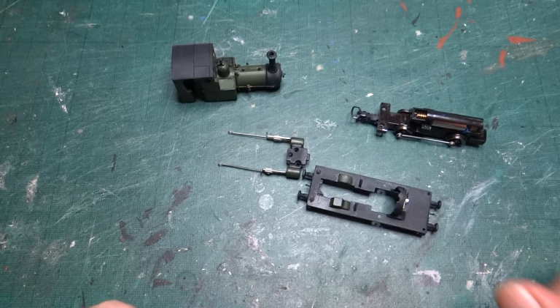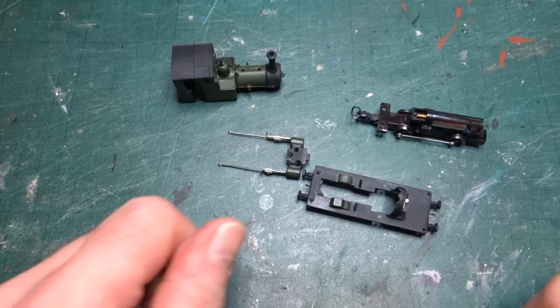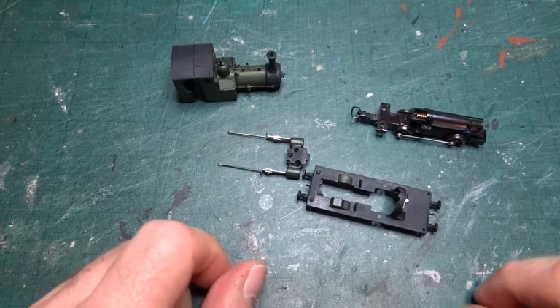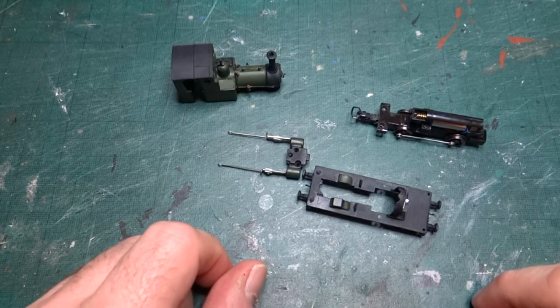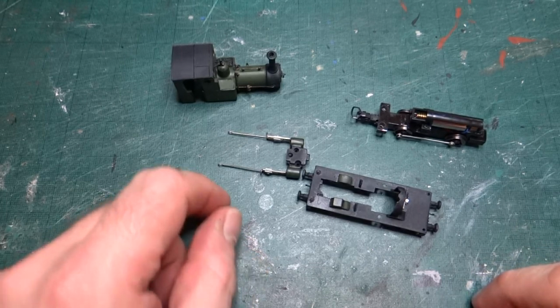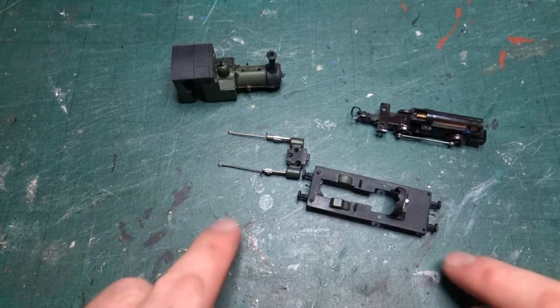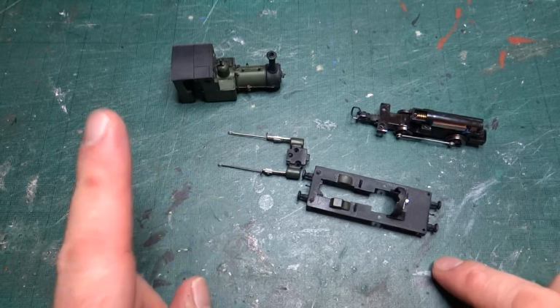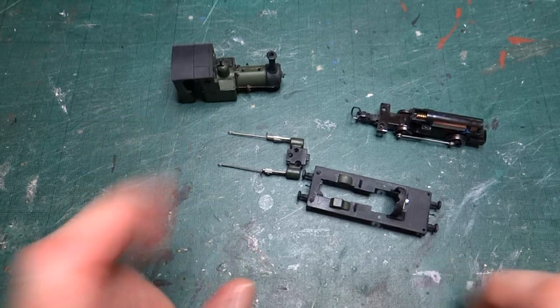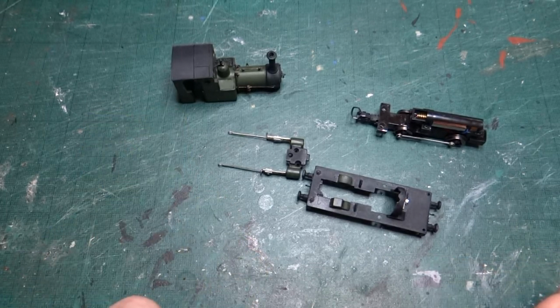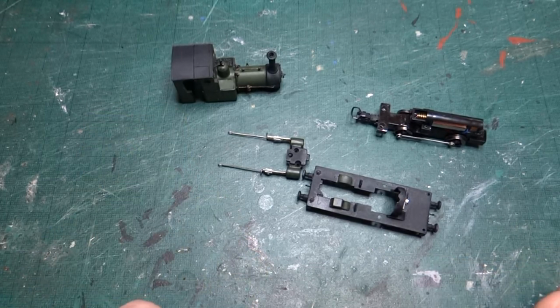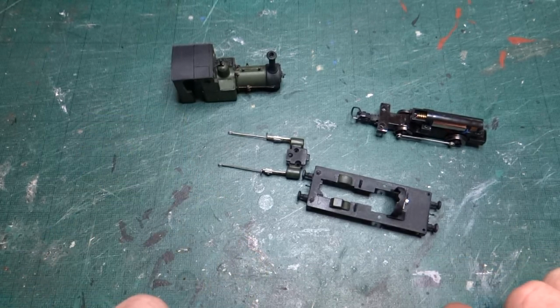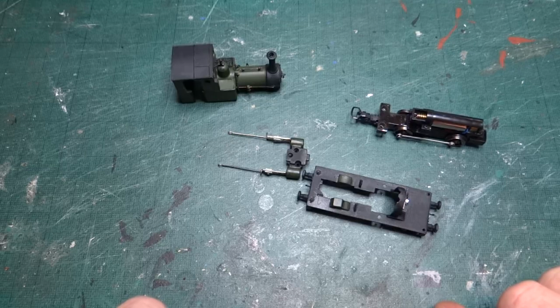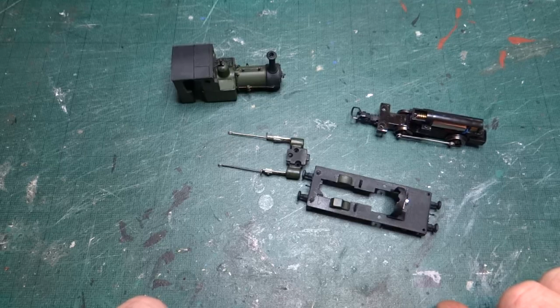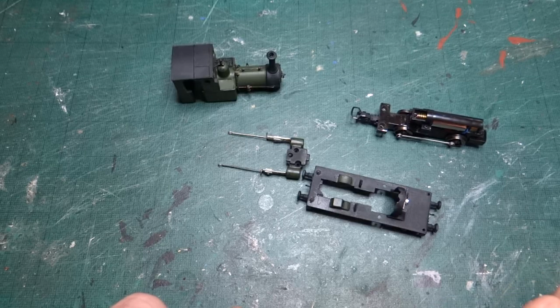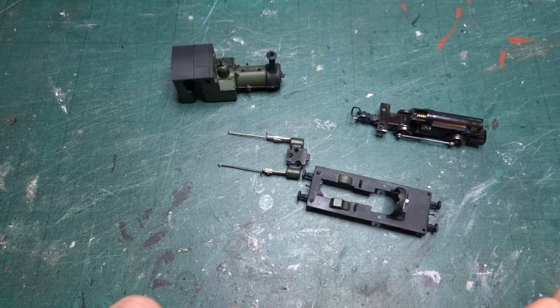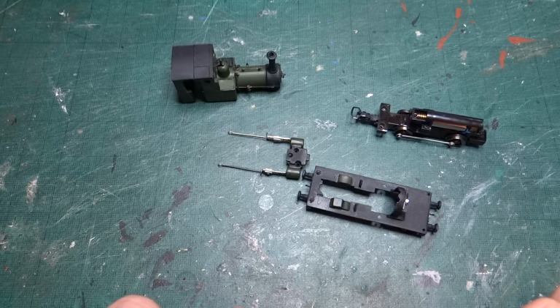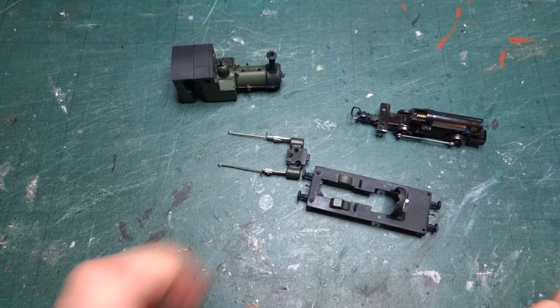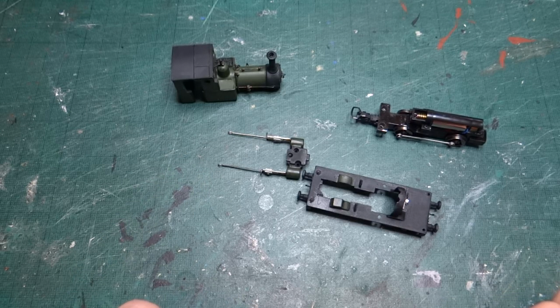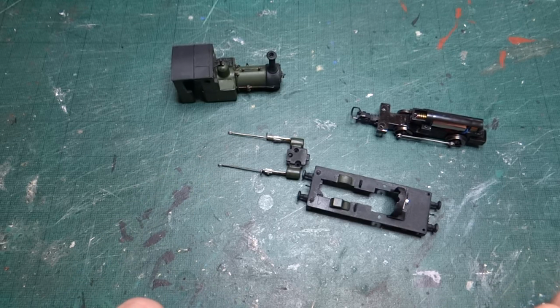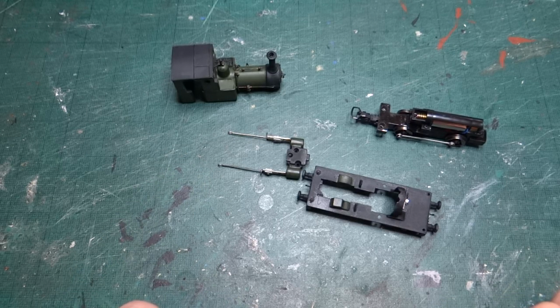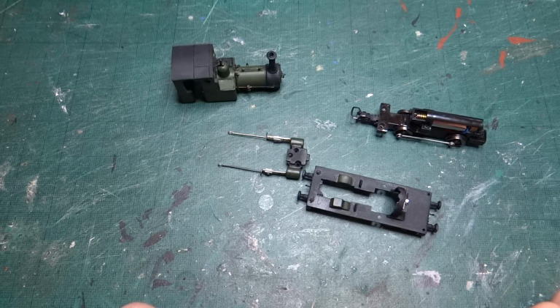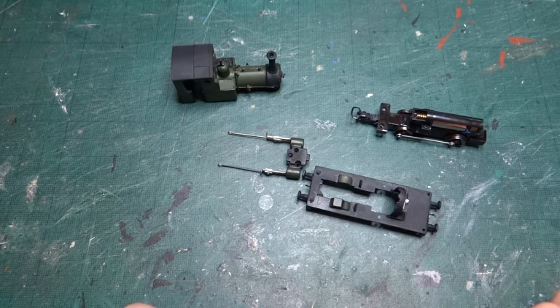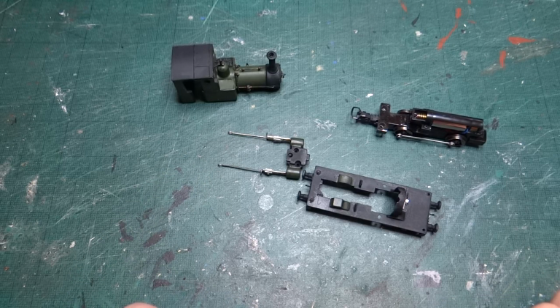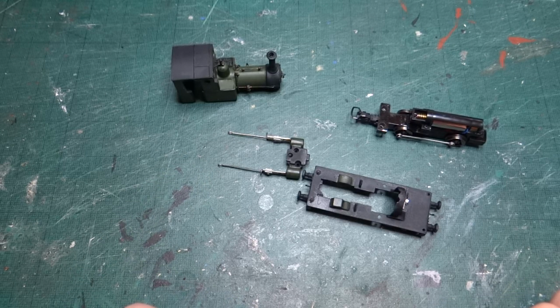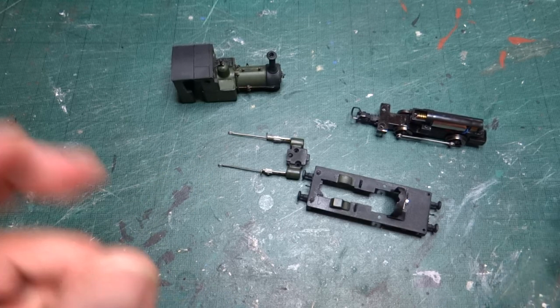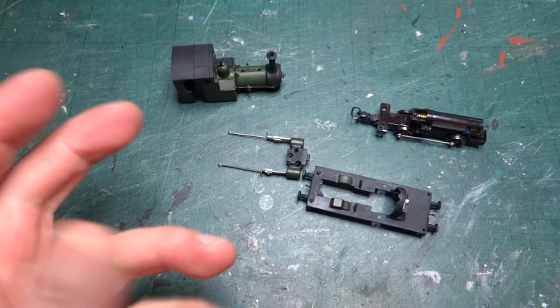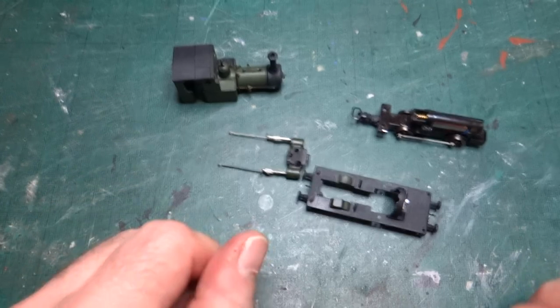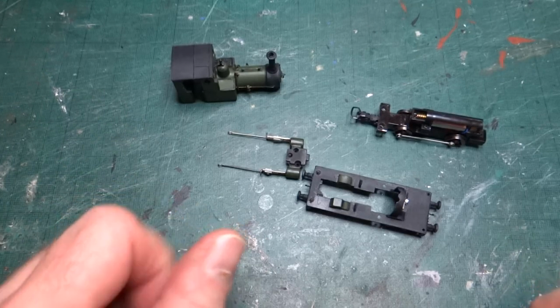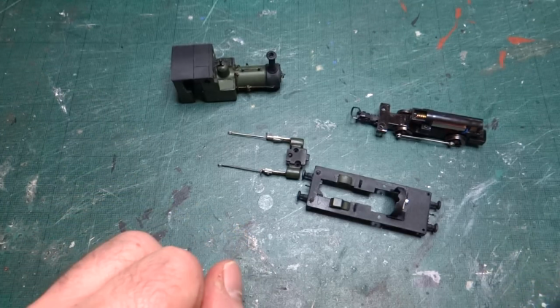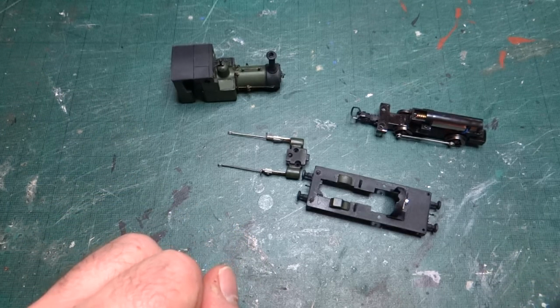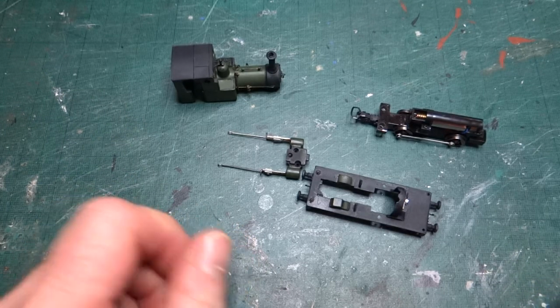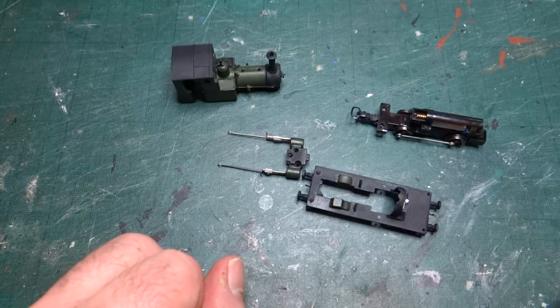Hi and welcome back to the channel. This week we're back looking at my attempt to build Dolgok by modifying the Thomas and Friends Rheneas model.